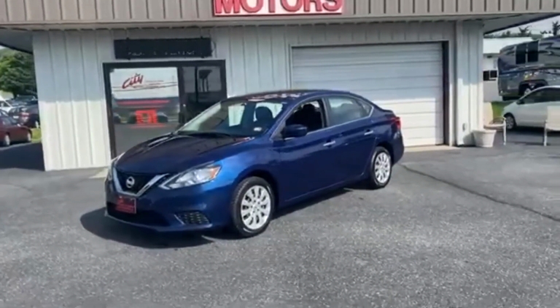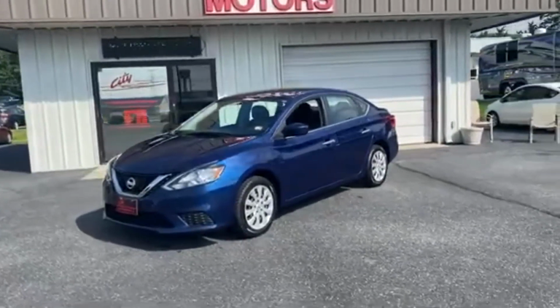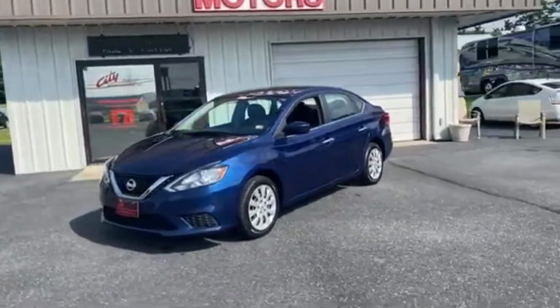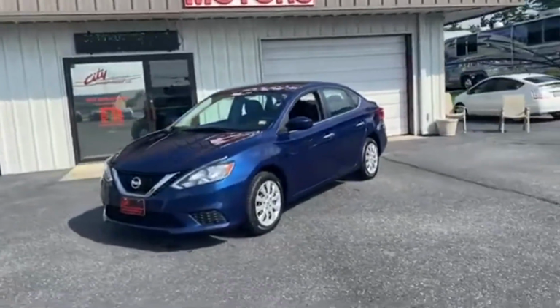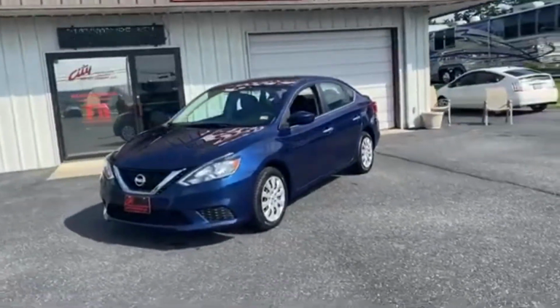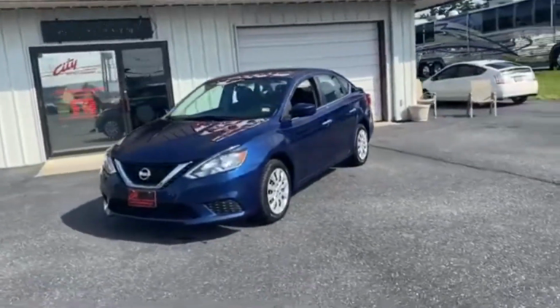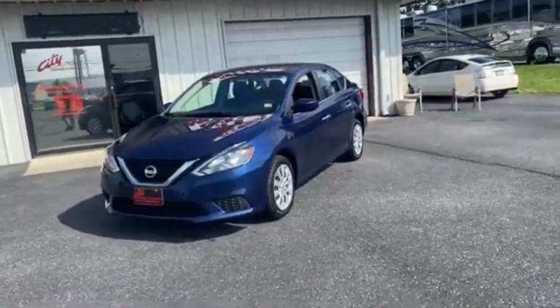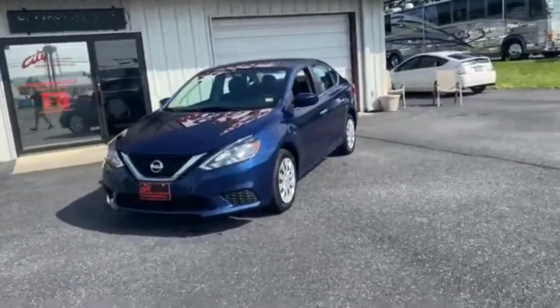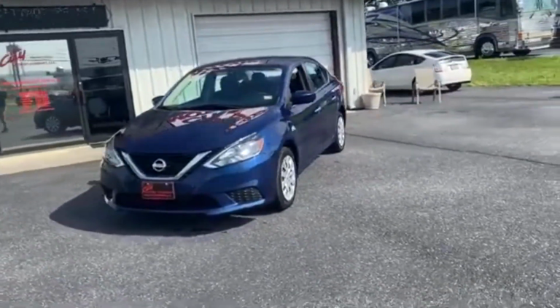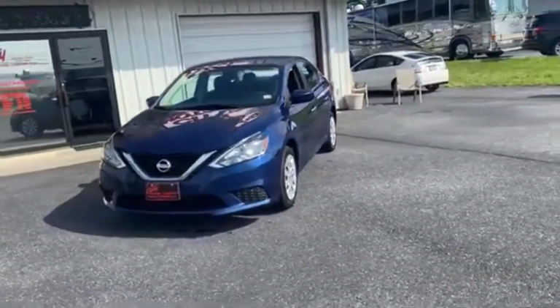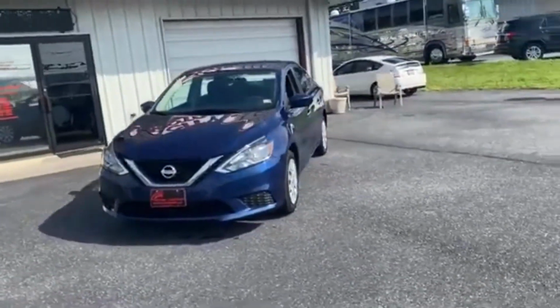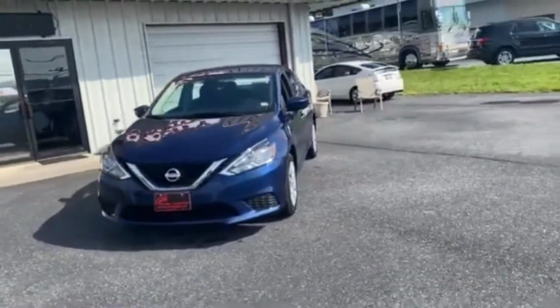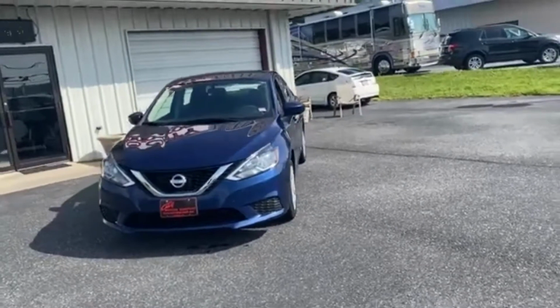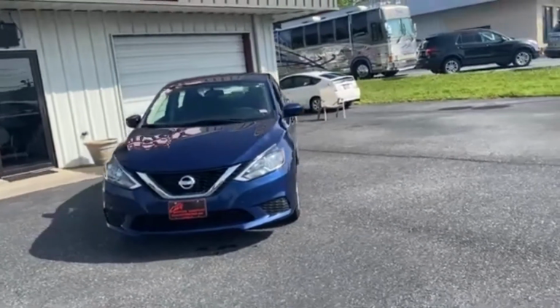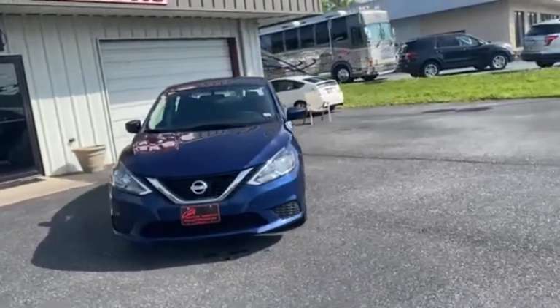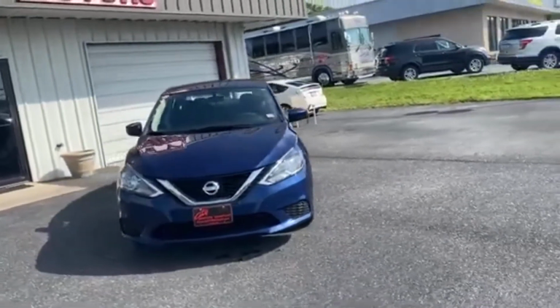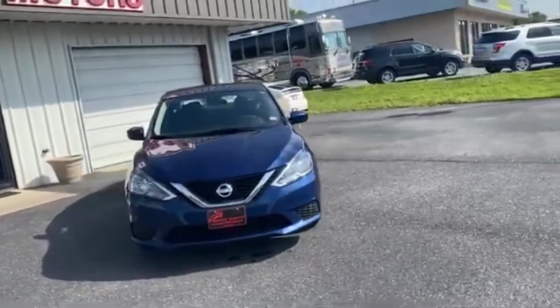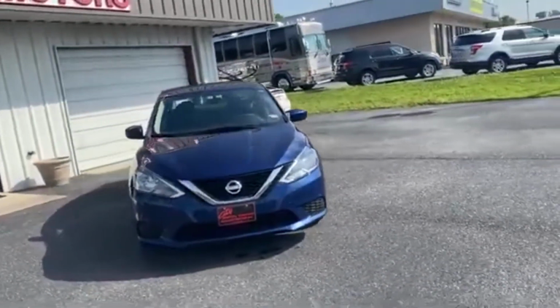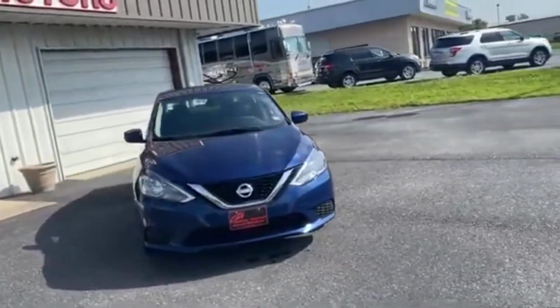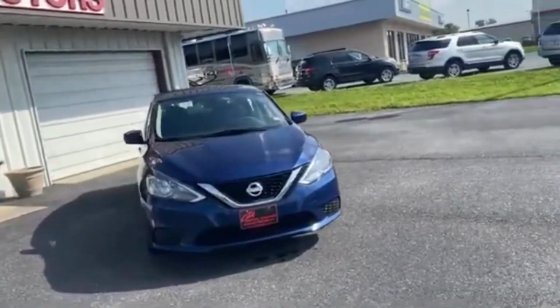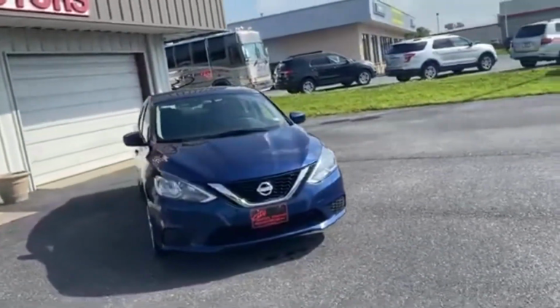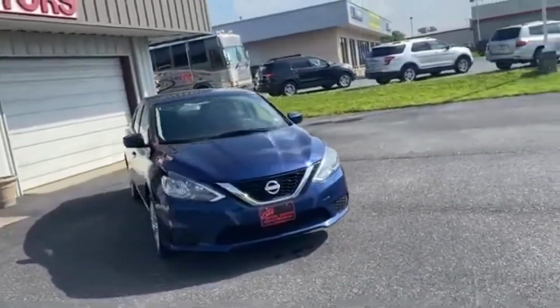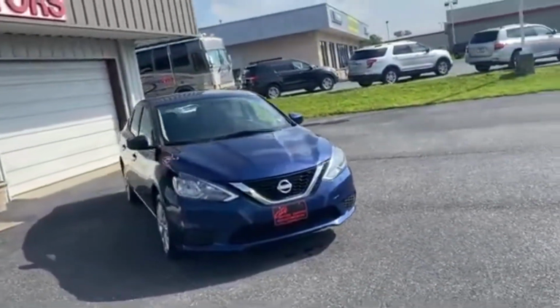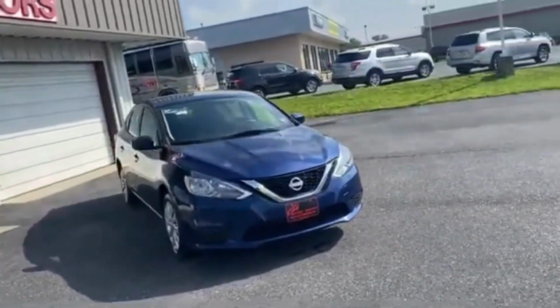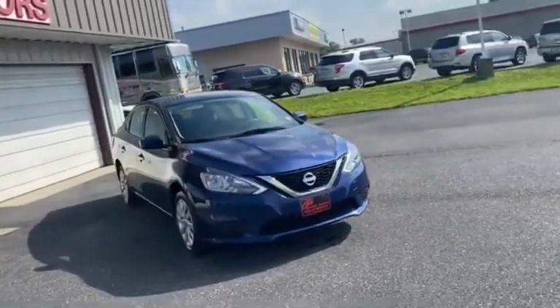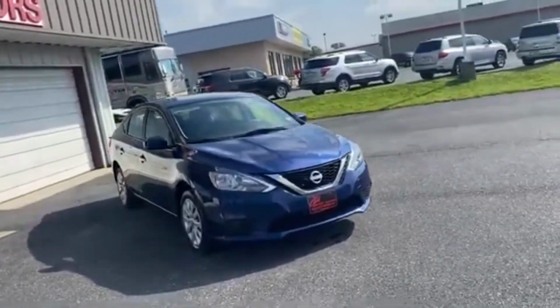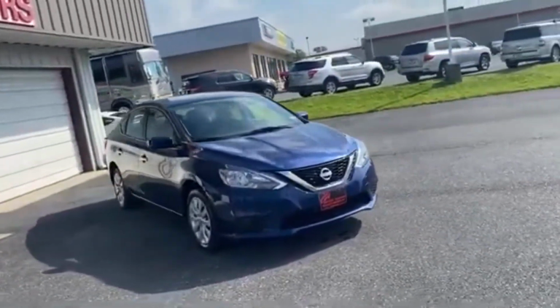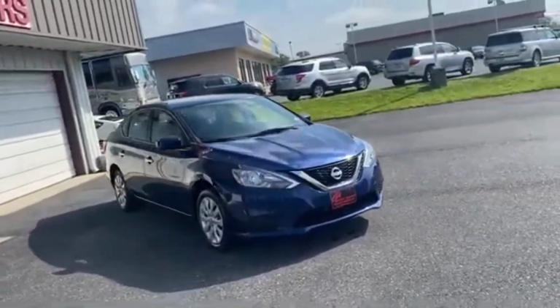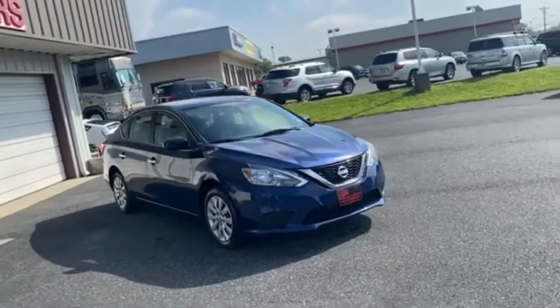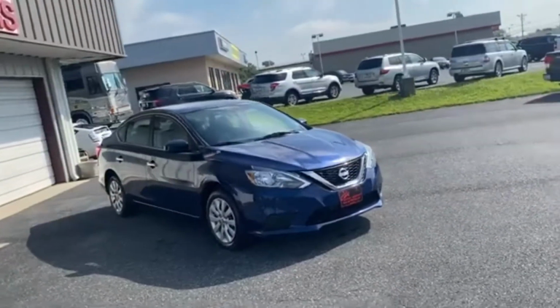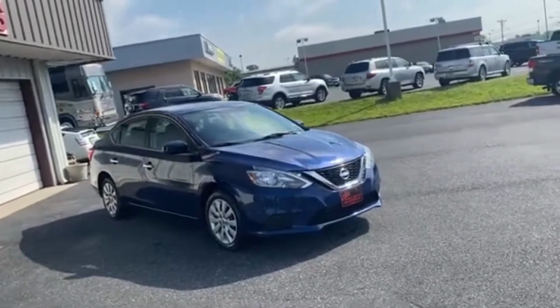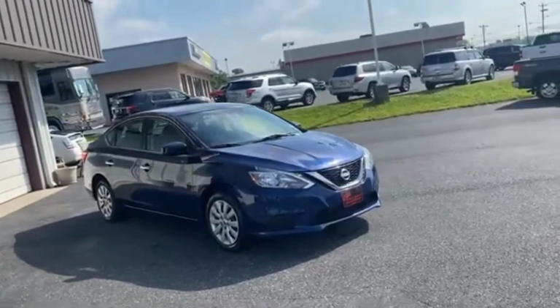Hey guys, Dave Johnson with City Motors here. We have our 2016 Nissan Sentra and this thing is a heck of a value.